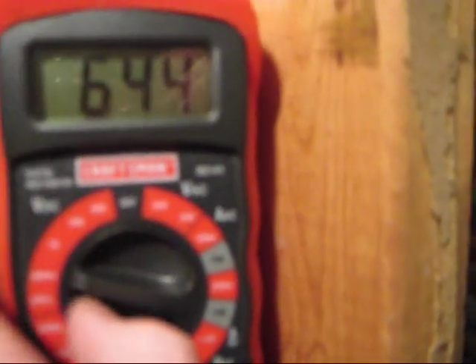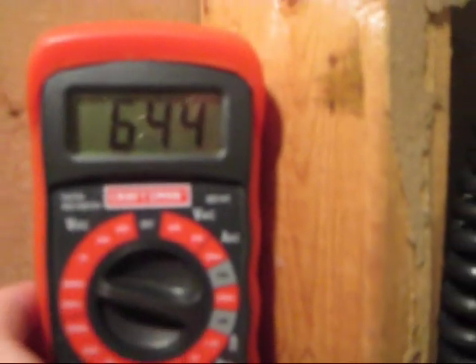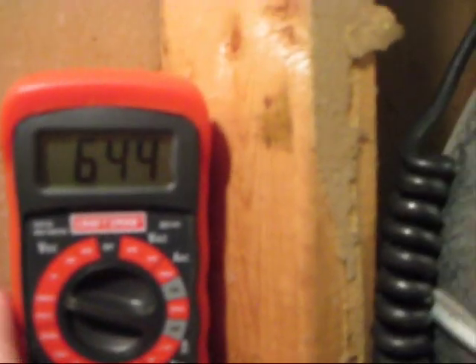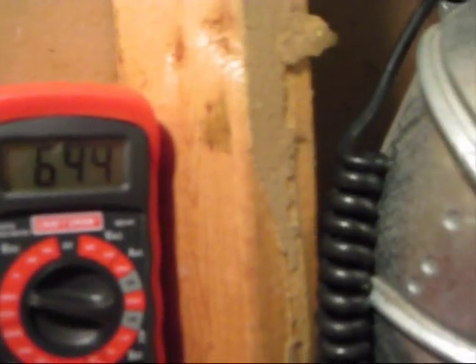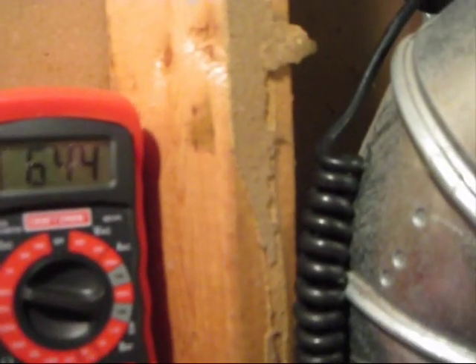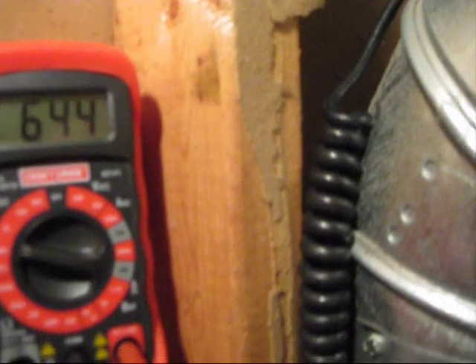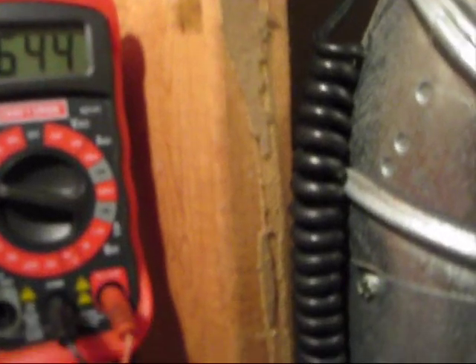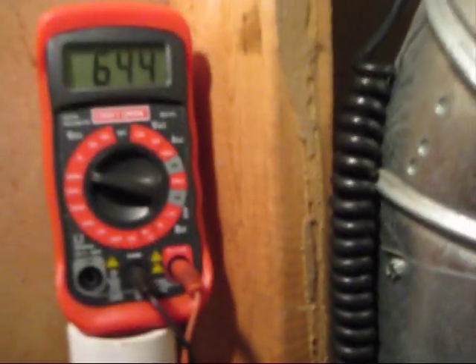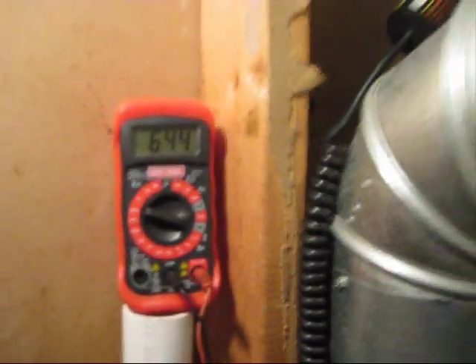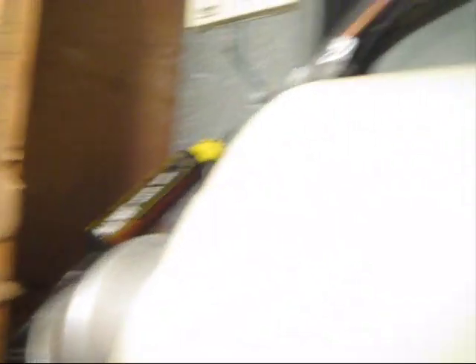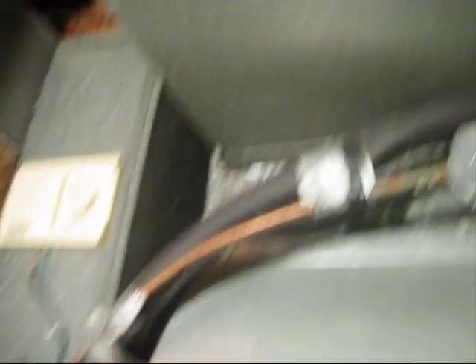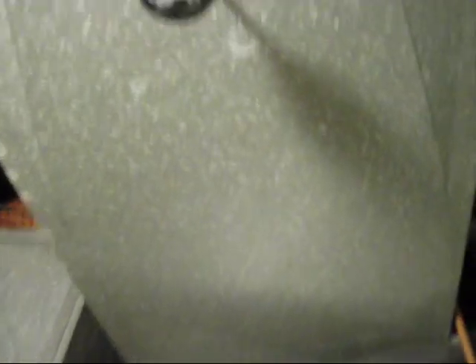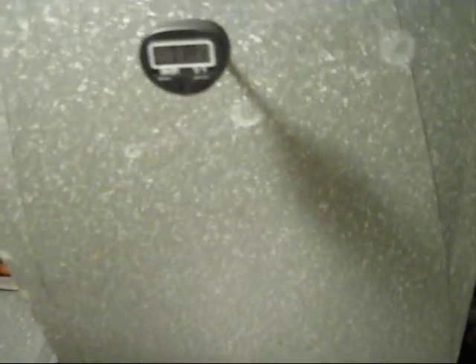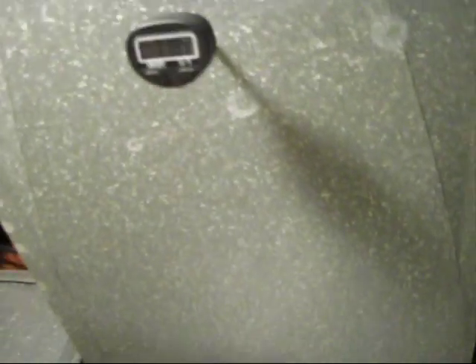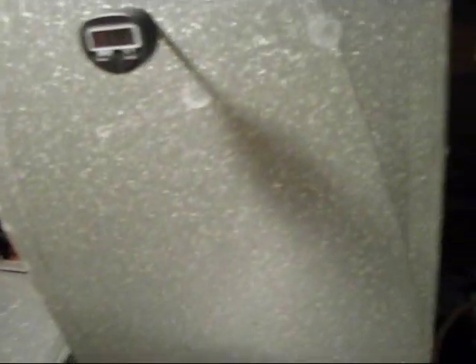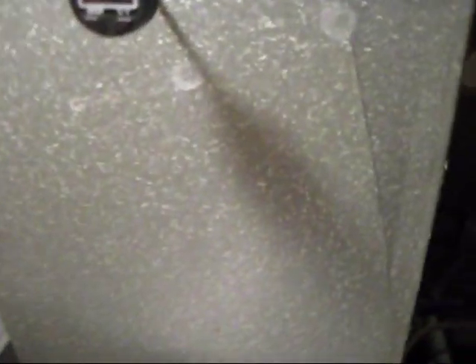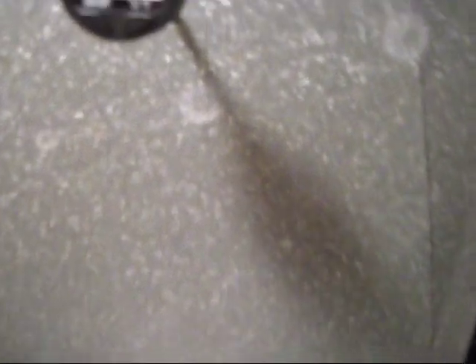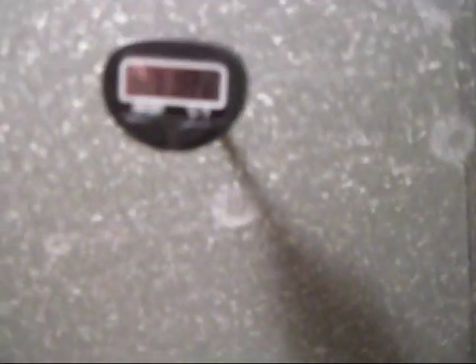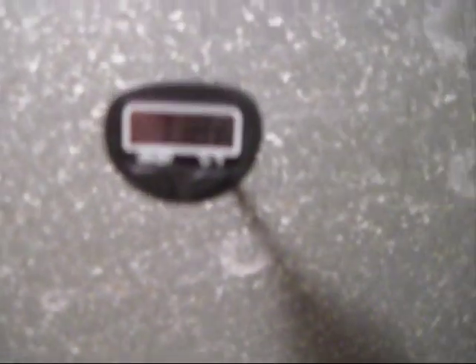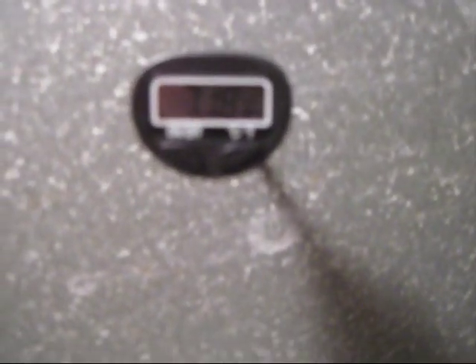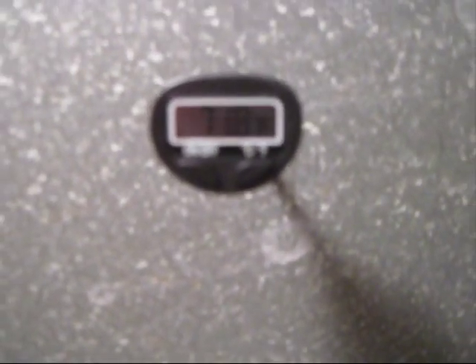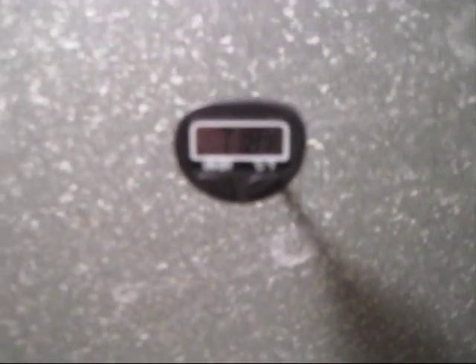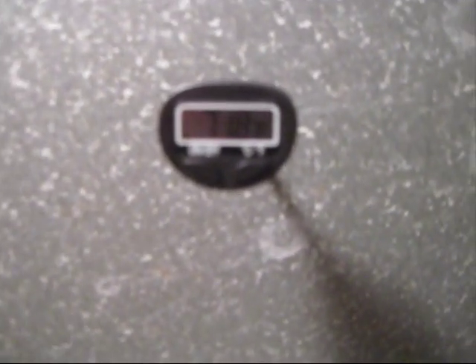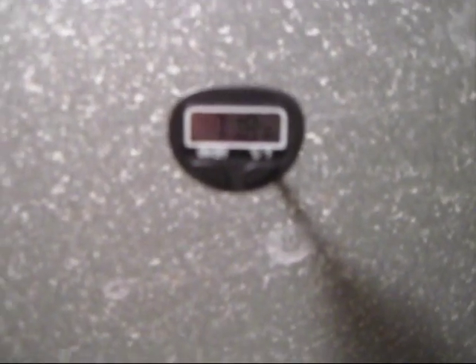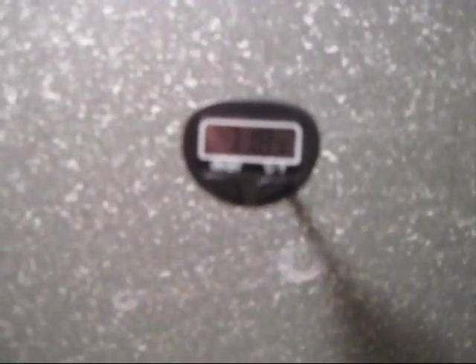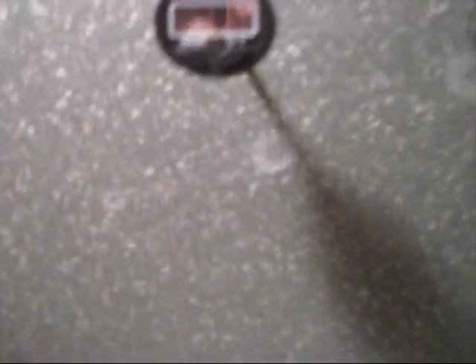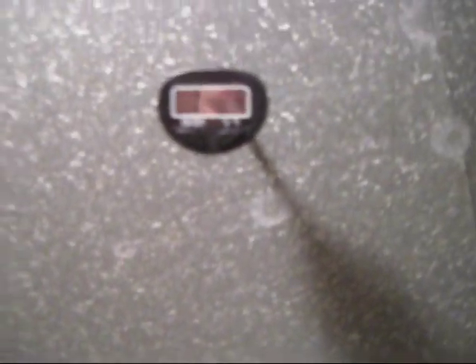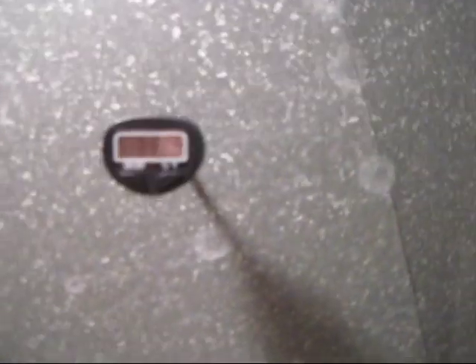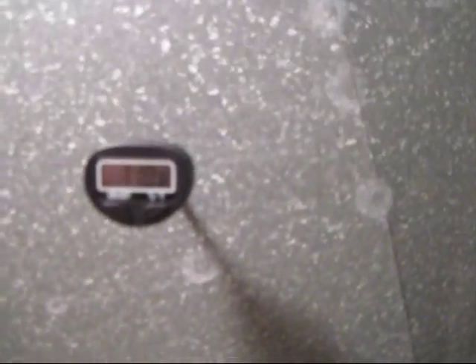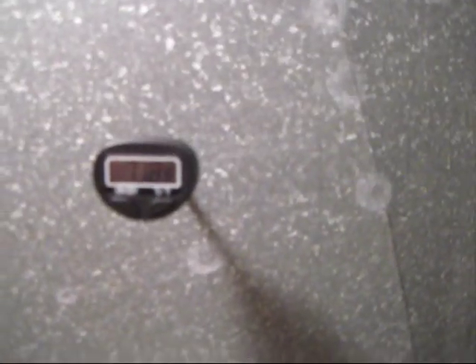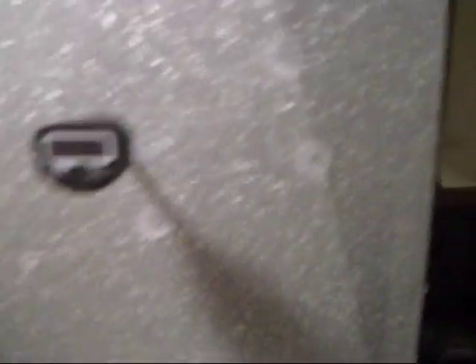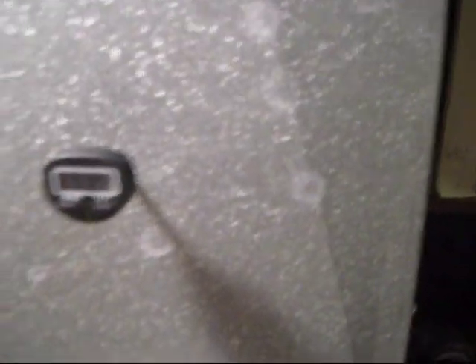So that's 64.4. I also got a cheap thermometer I picked up at Harbor Freight. It's dead-on accurate, I tested it. We have 71.8 degrees right now on that one.